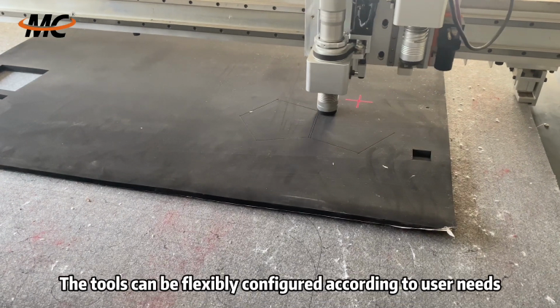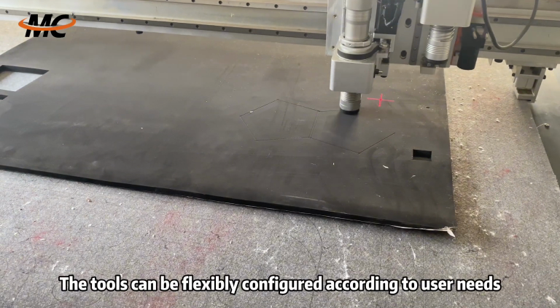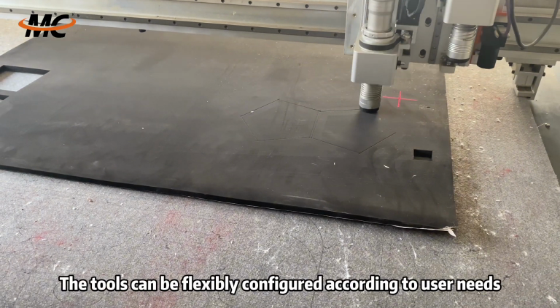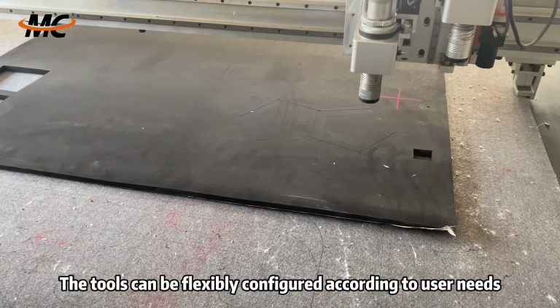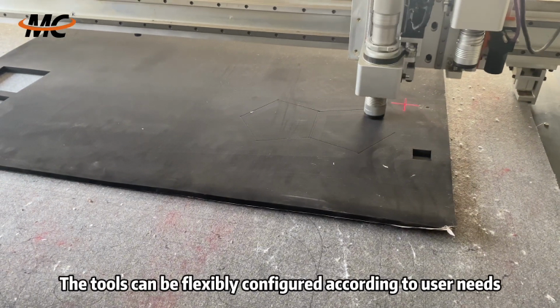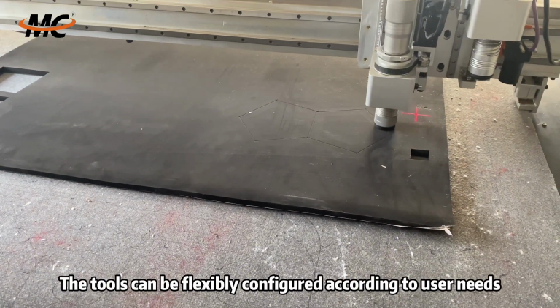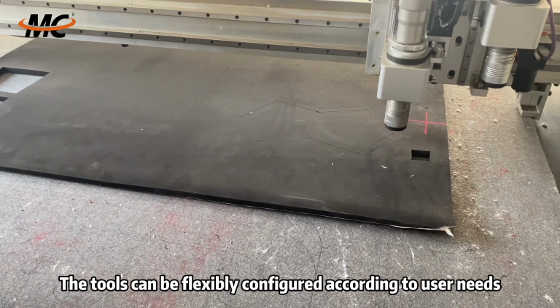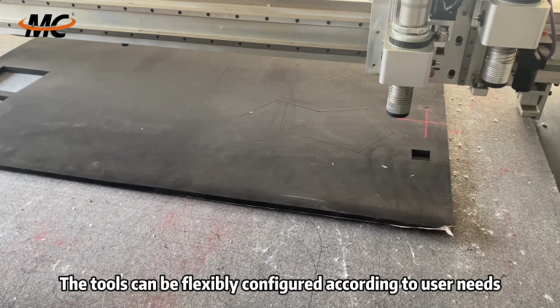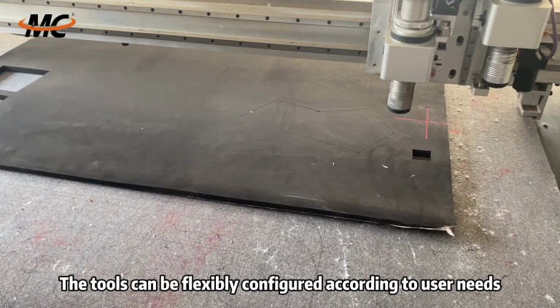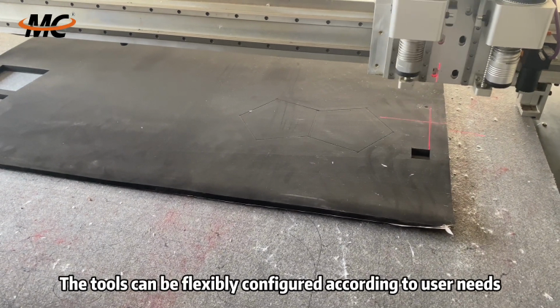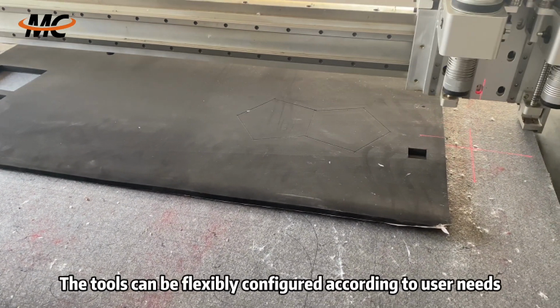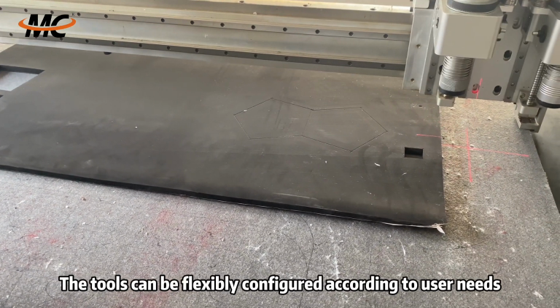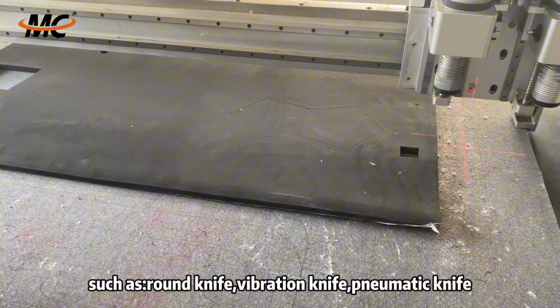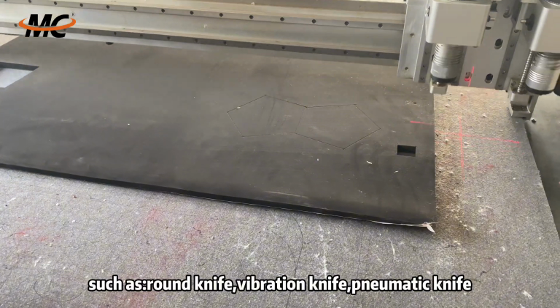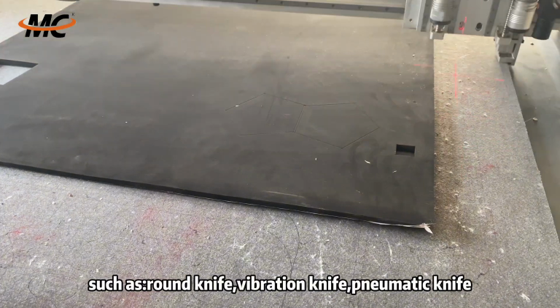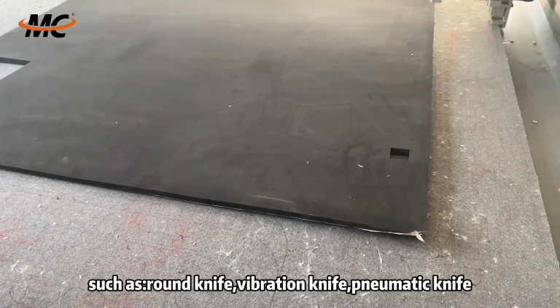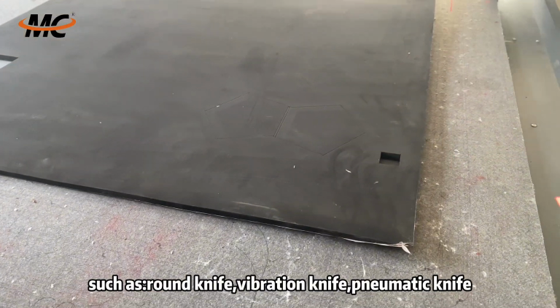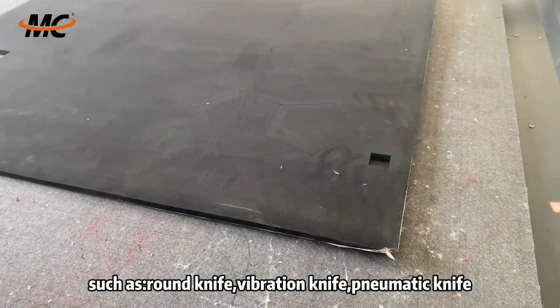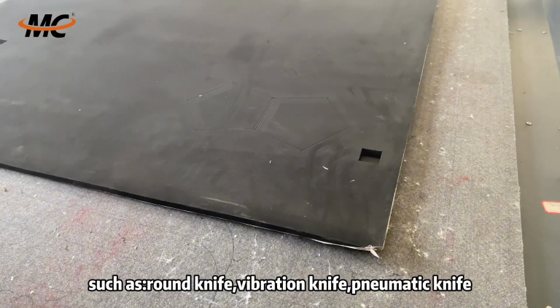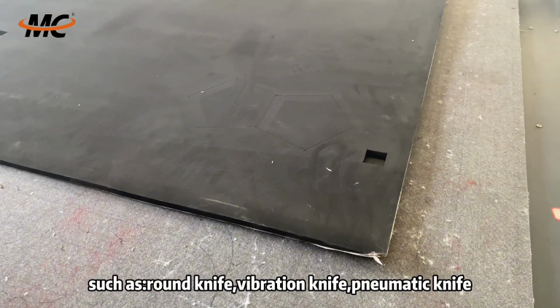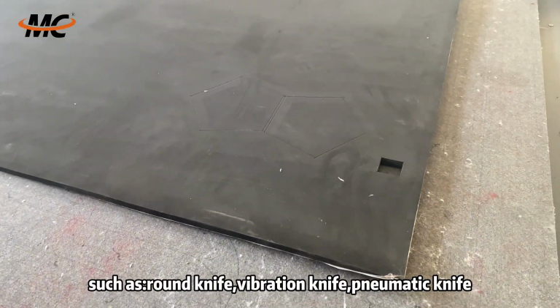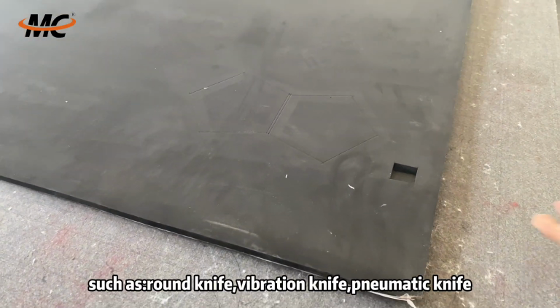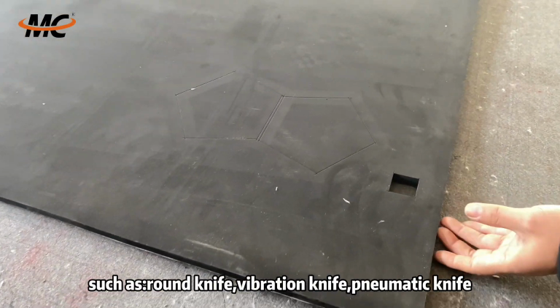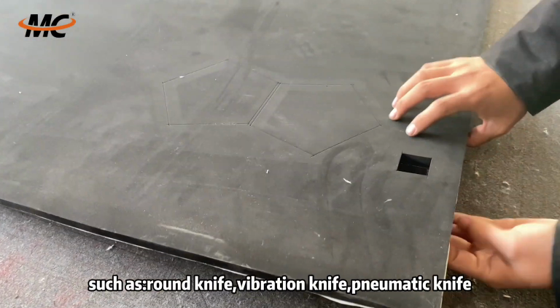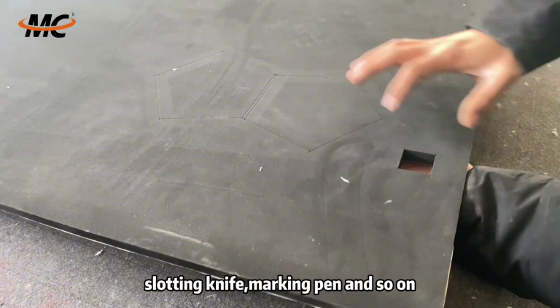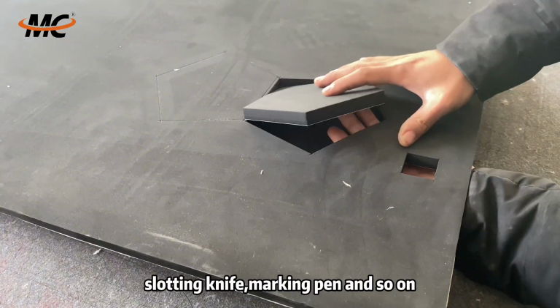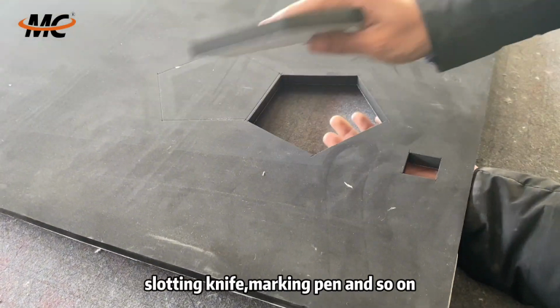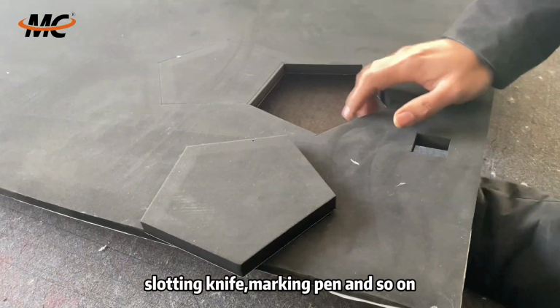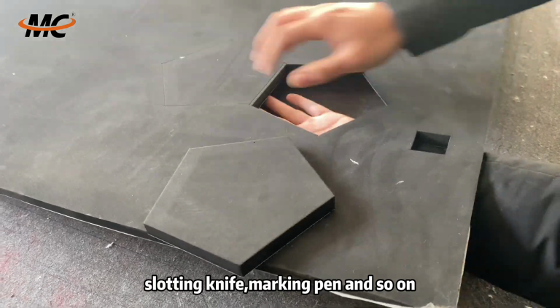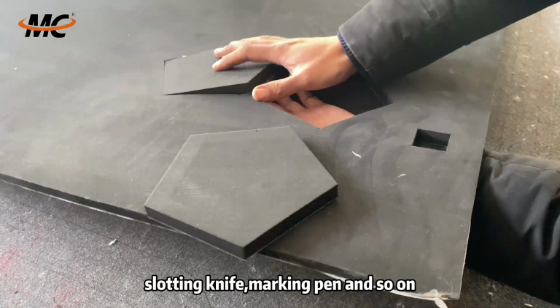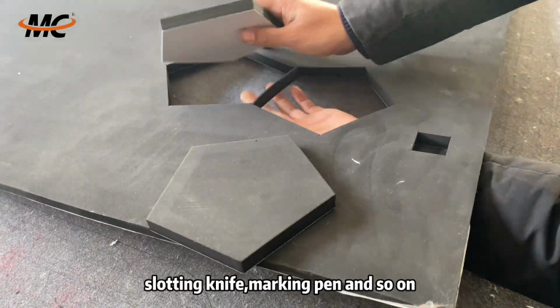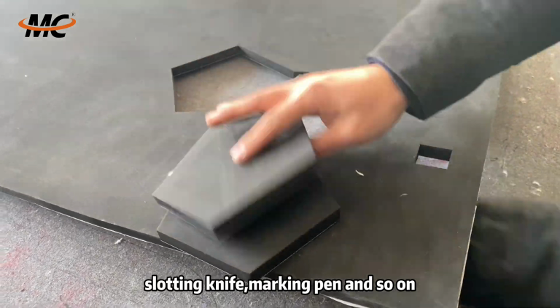The tools can be flexibly configured according to user needs, such as round knife, vibration knife, pneumatic knife, slotting knife, marking pen, and so on.